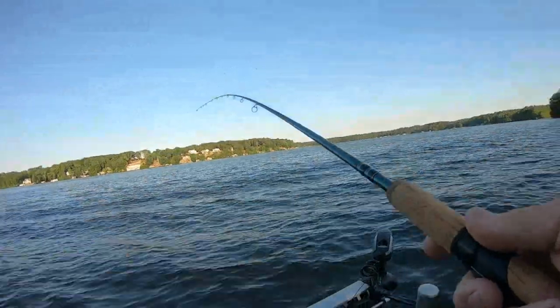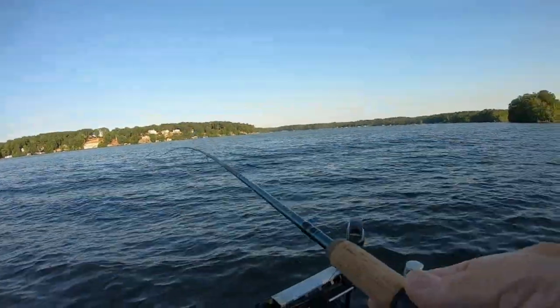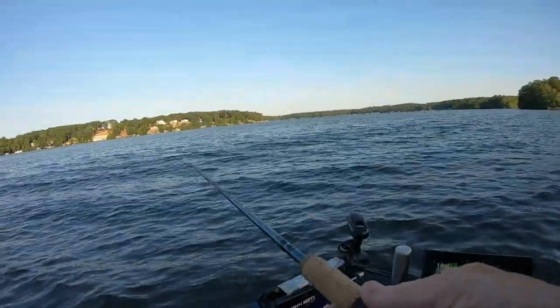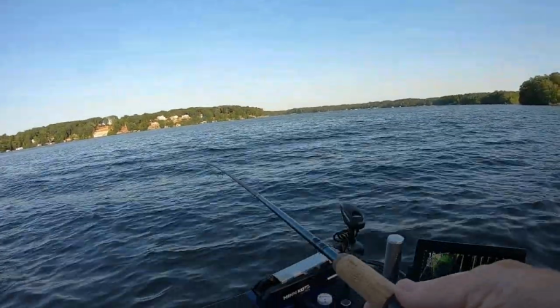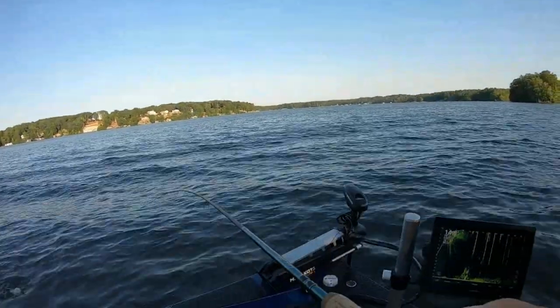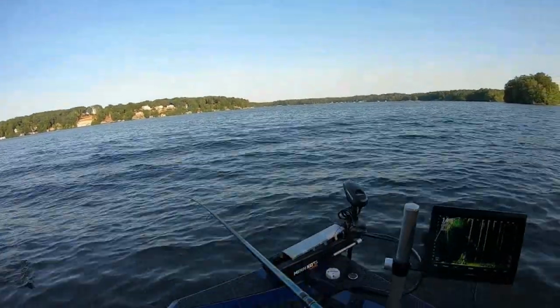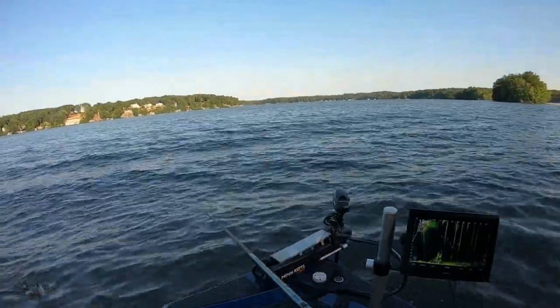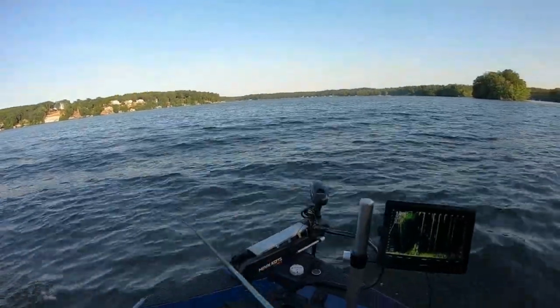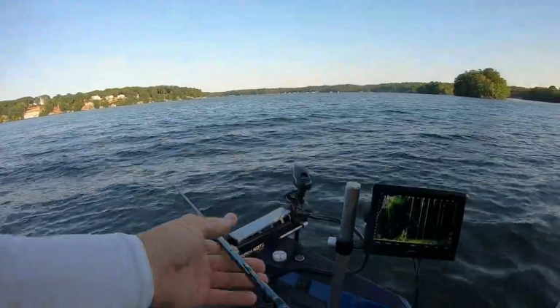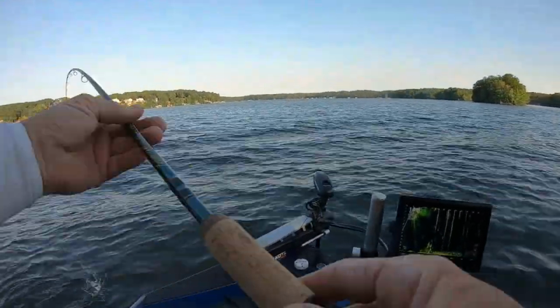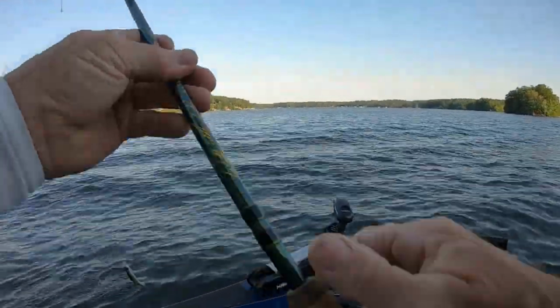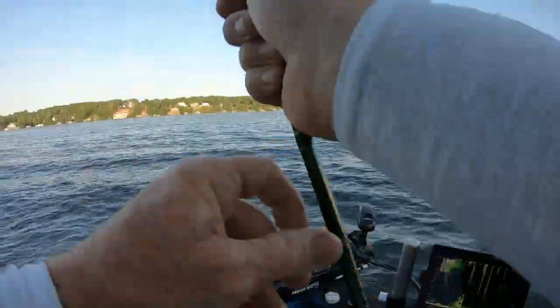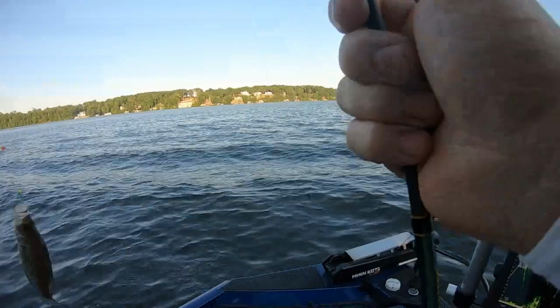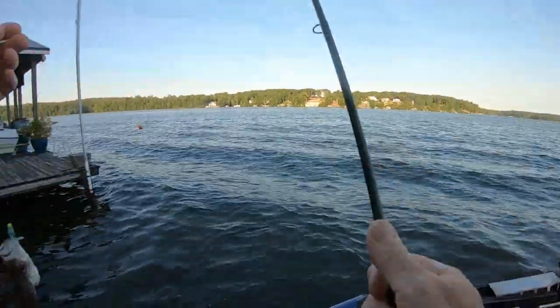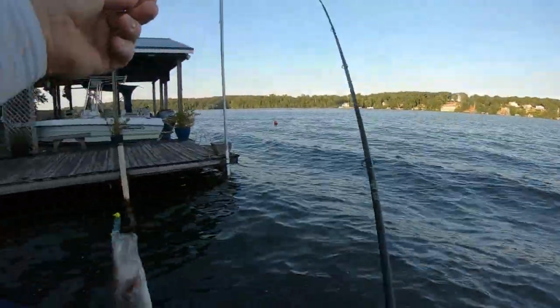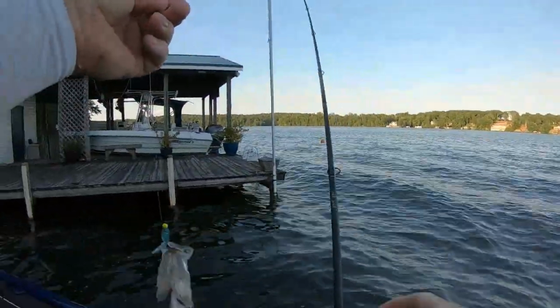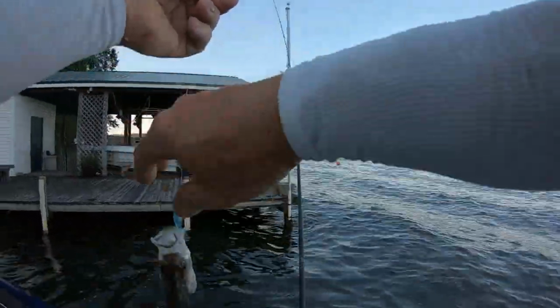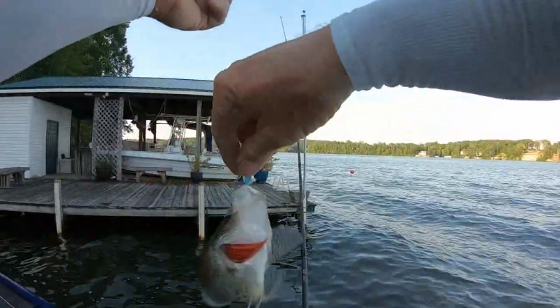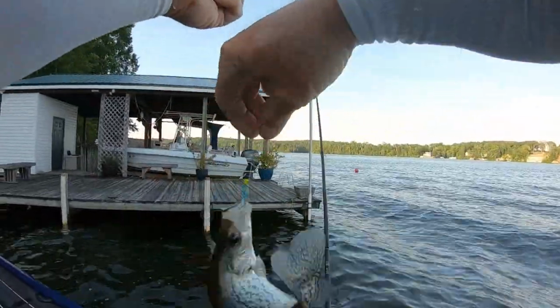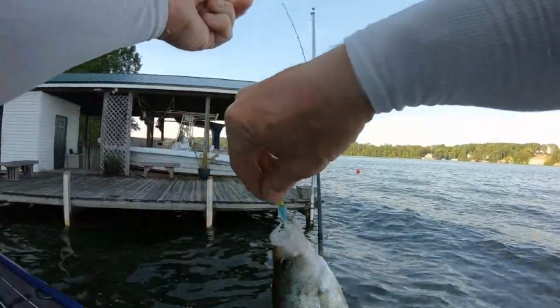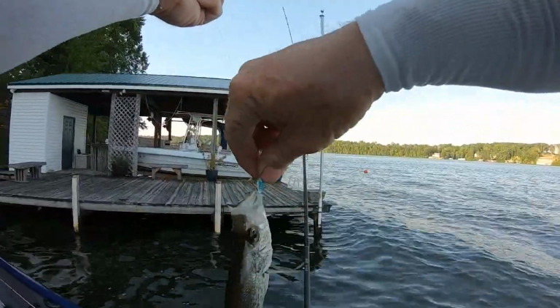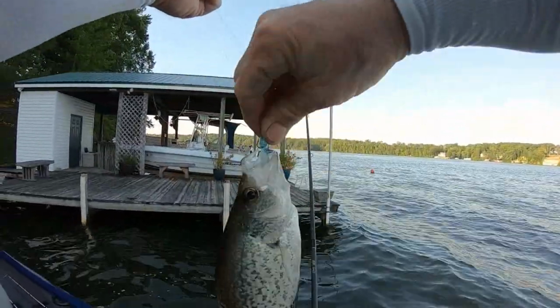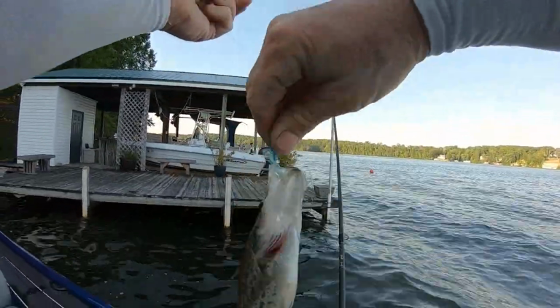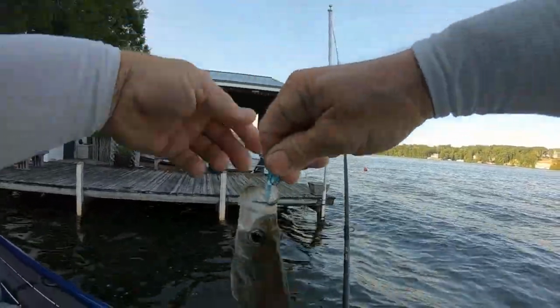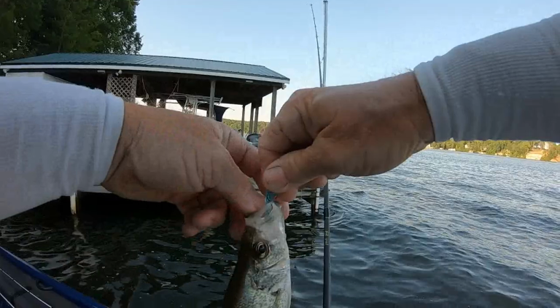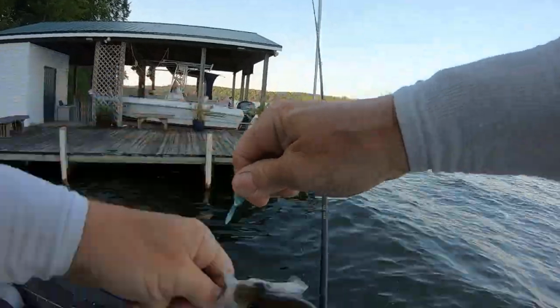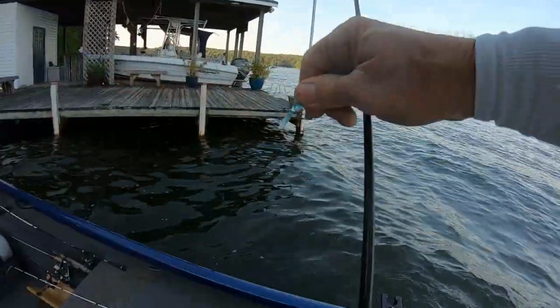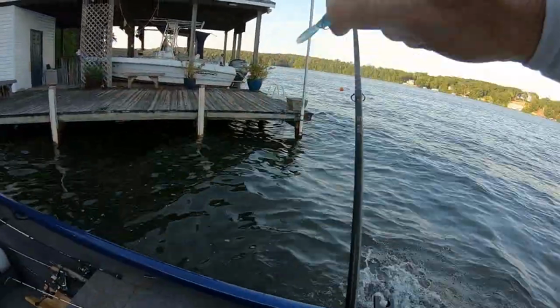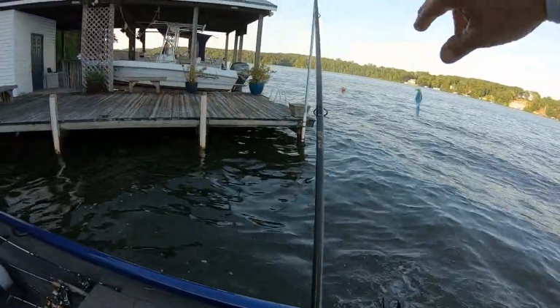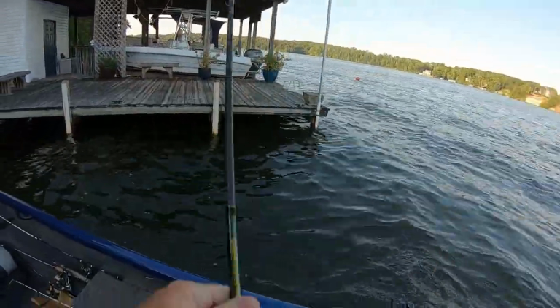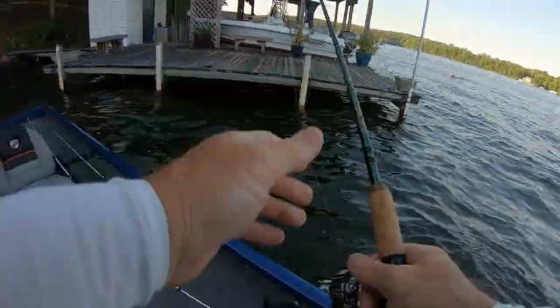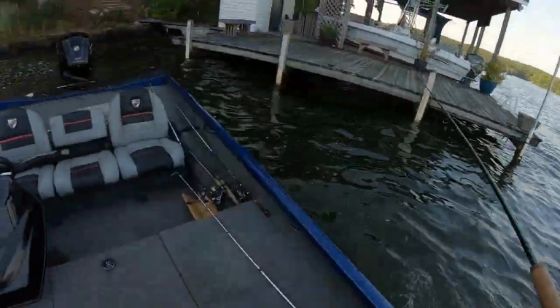As soon as I cut the camera off while talking to y'all, I caught another one. I'm trying not to let the camera run too much — it makes it tougher to edit. If I go home and I've got 20 clips, I can put a clip up, use a part of it, or just delete it.